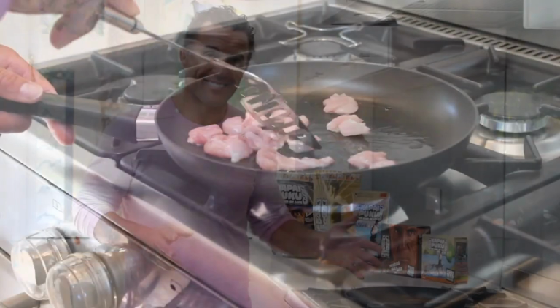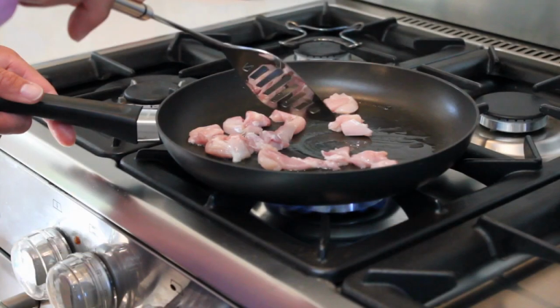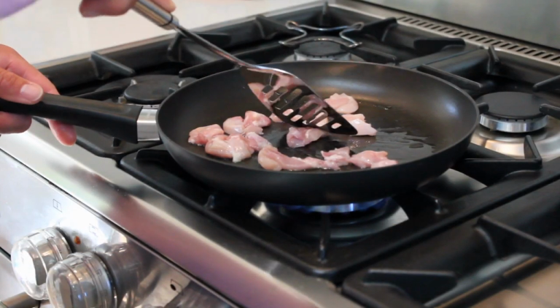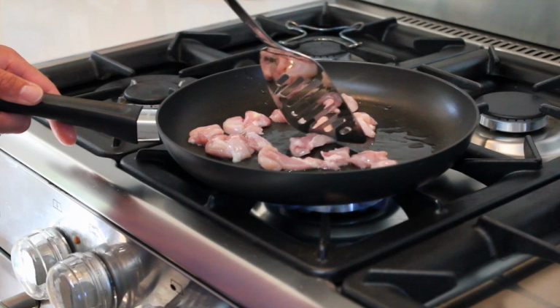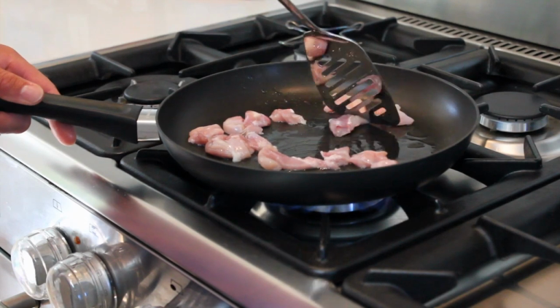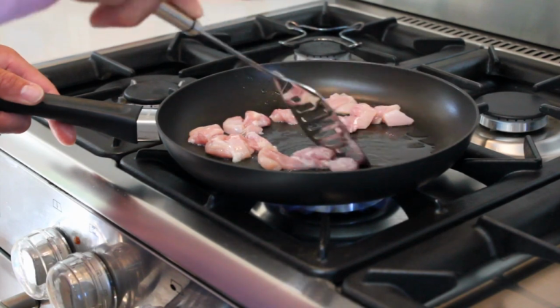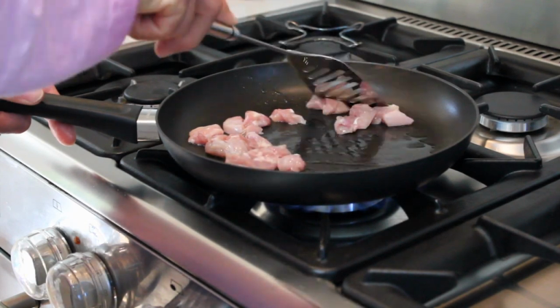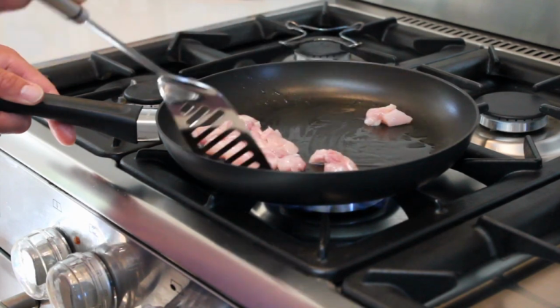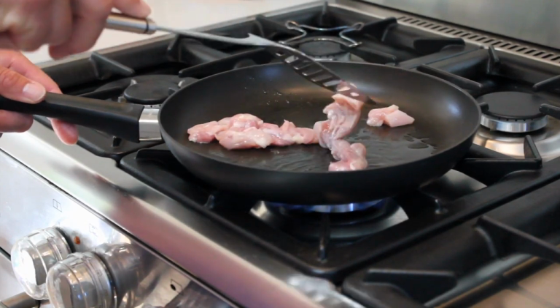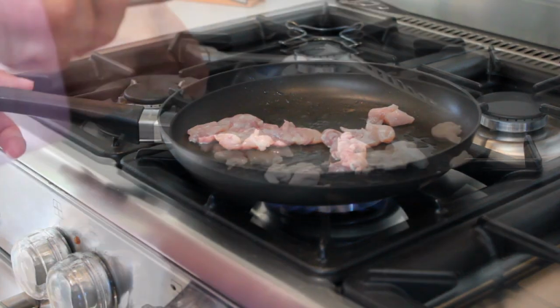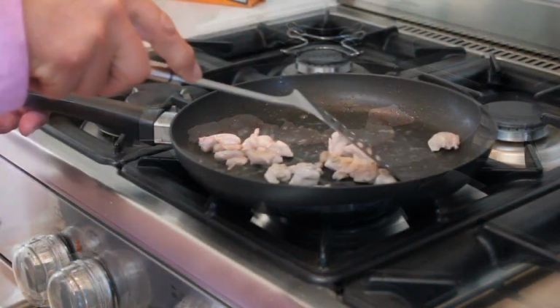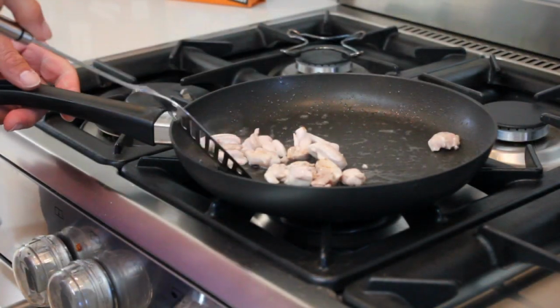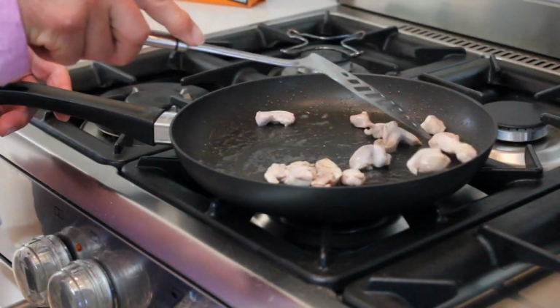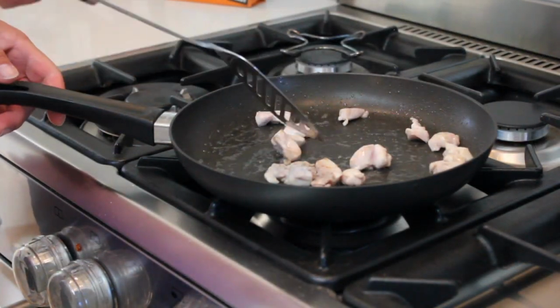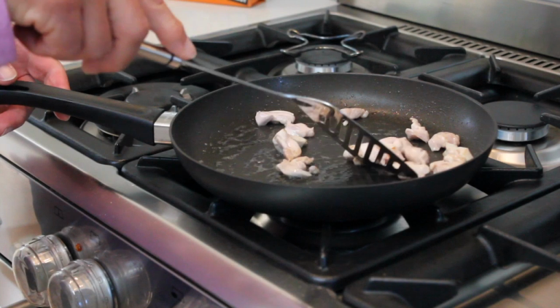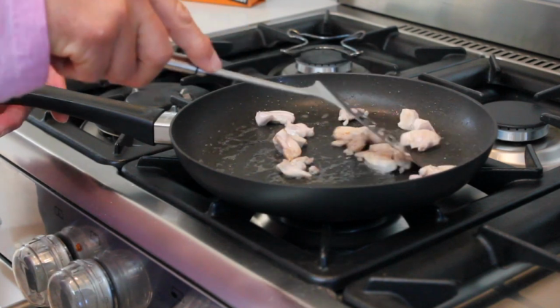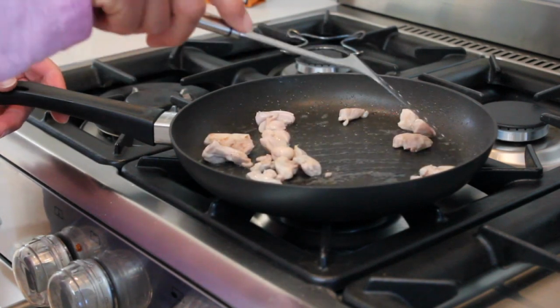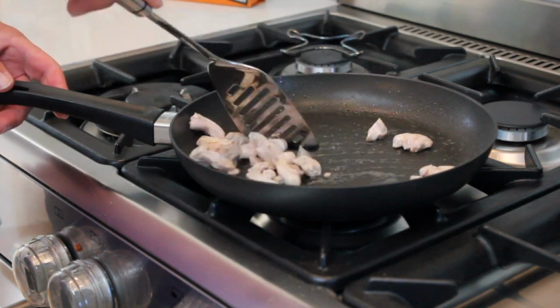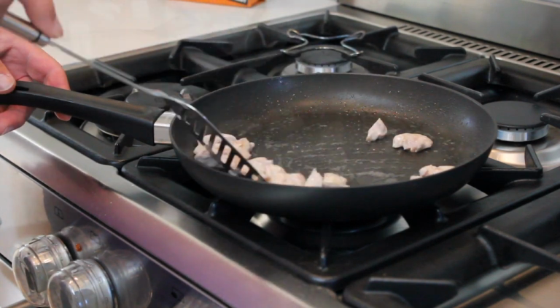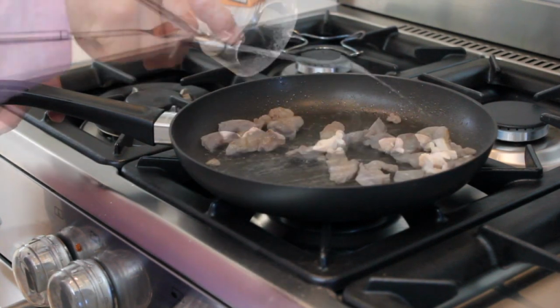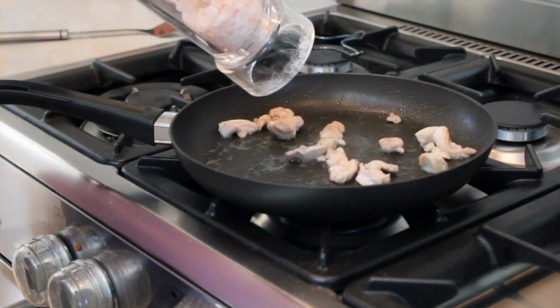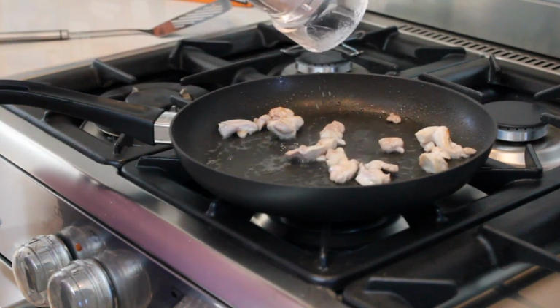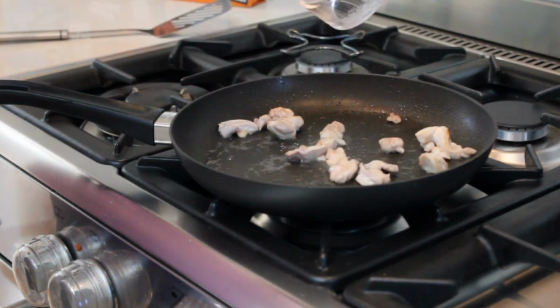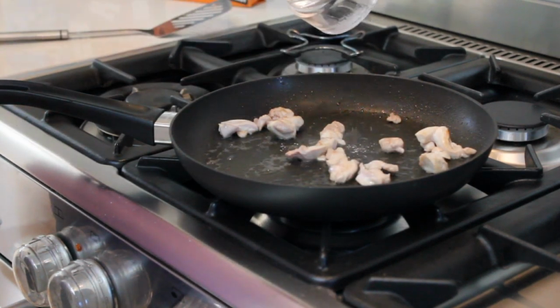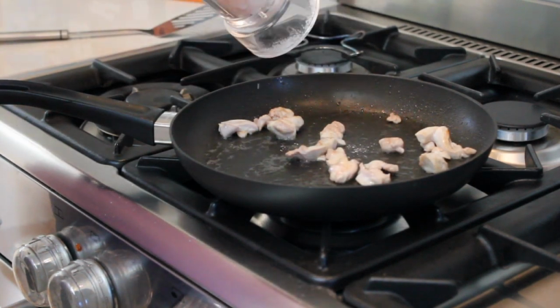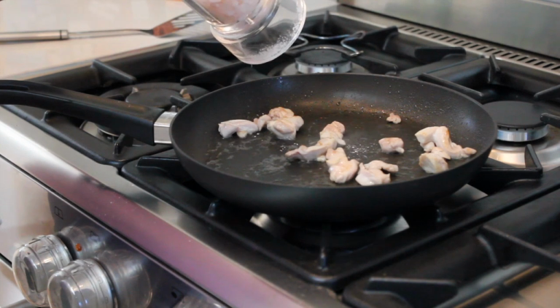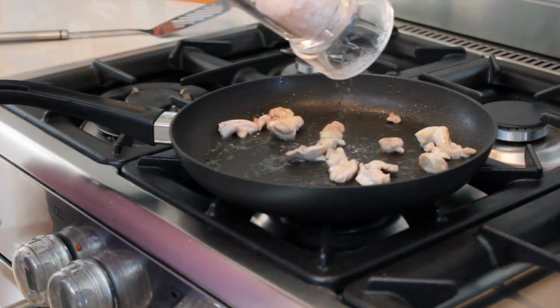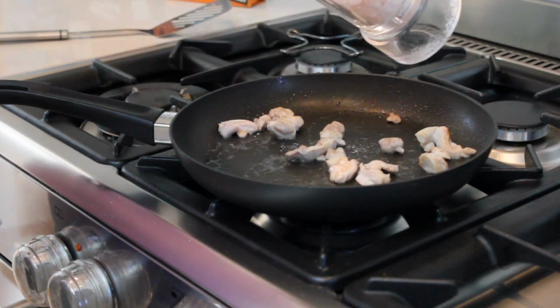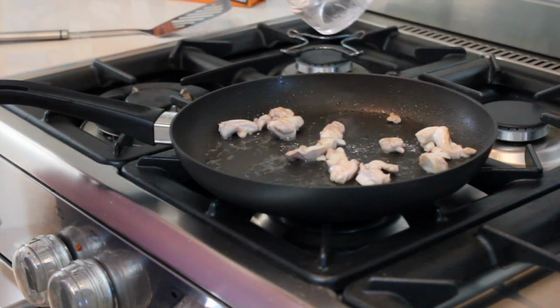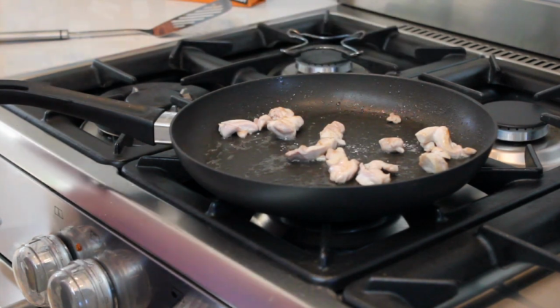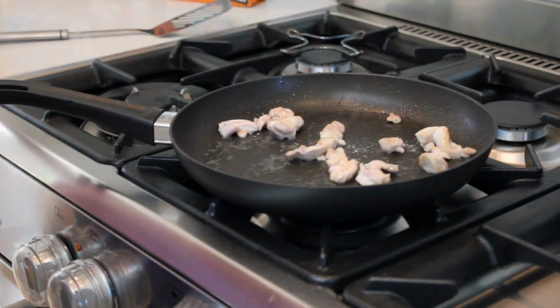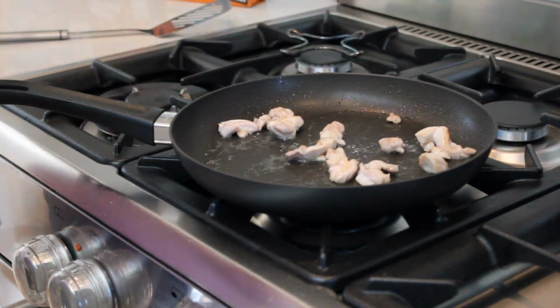I'm cooking the chicken in virgin coconut oil. I like it because it's a medium chain fatty acid and the body can break it down and it's safe. I've also added some Himalayan rock salt, and as an option you could add some garlic as well to enhance the flavour.